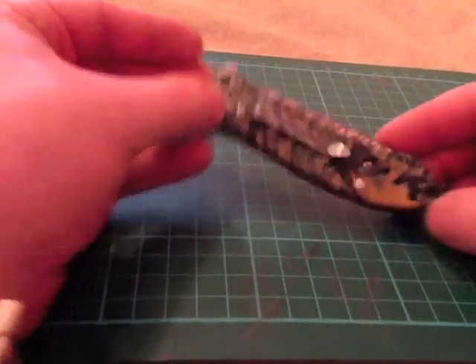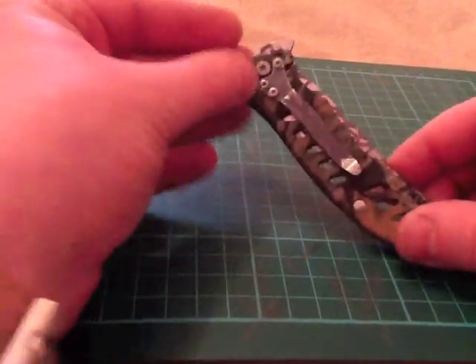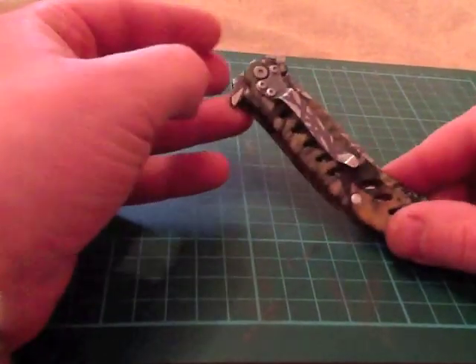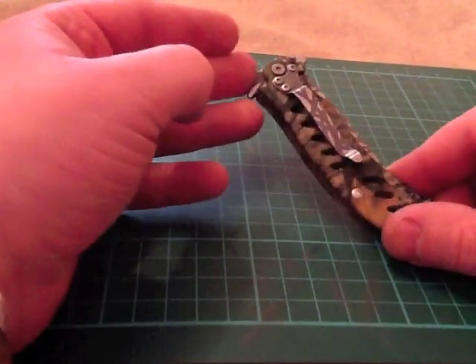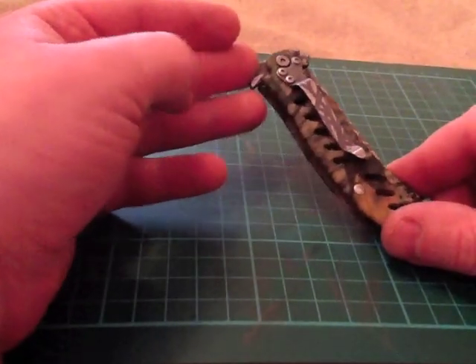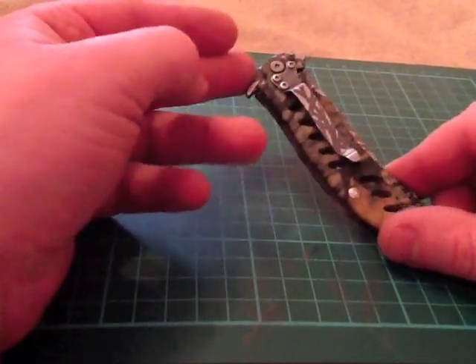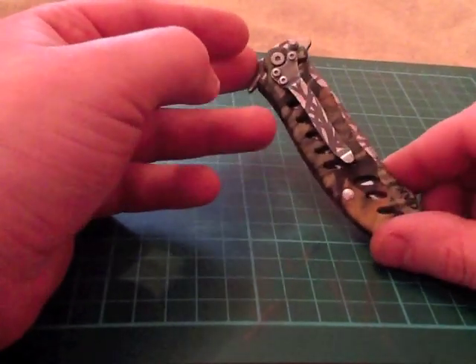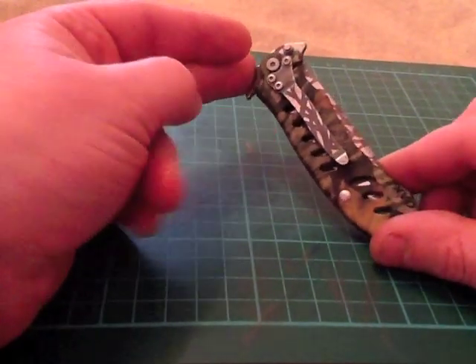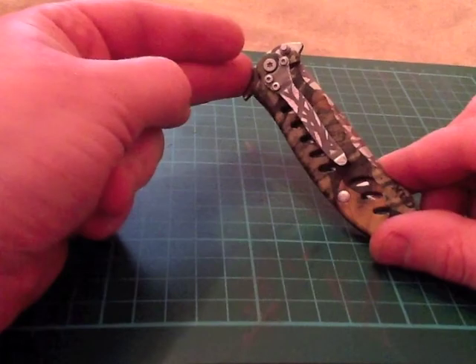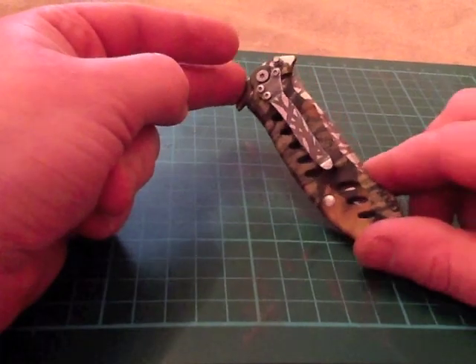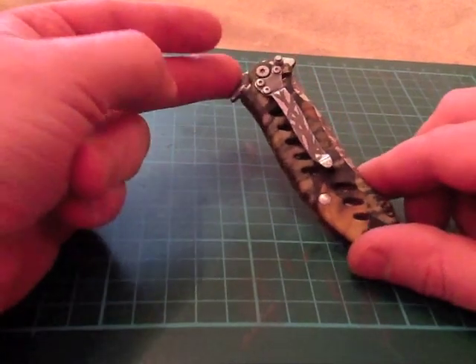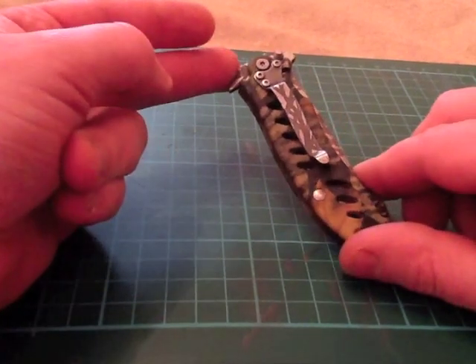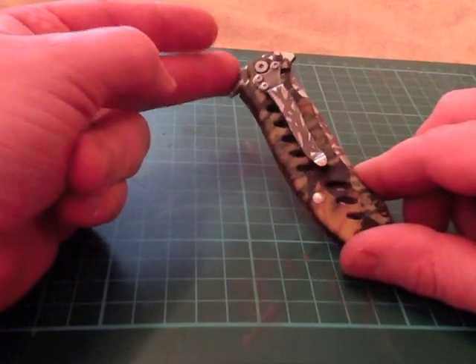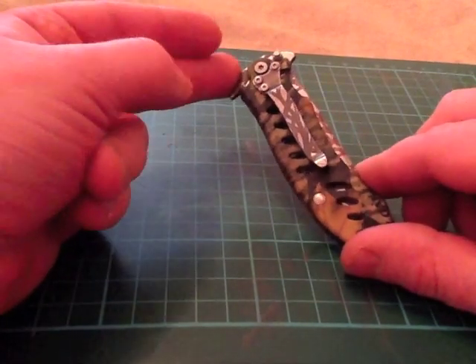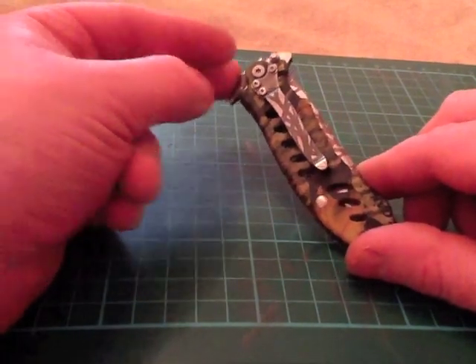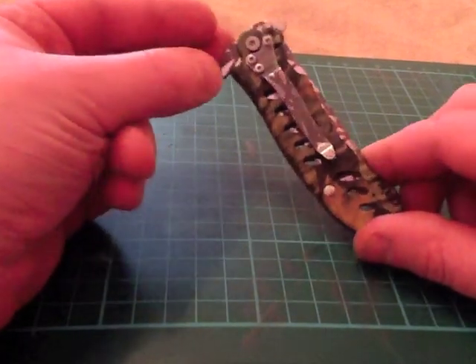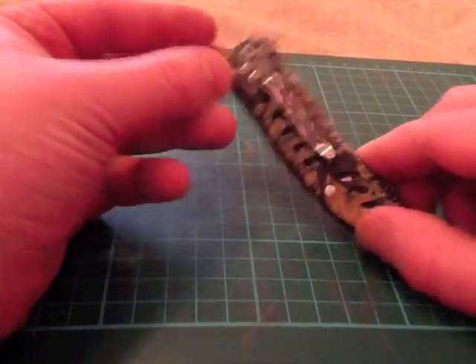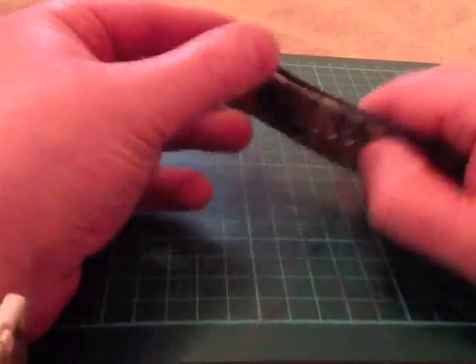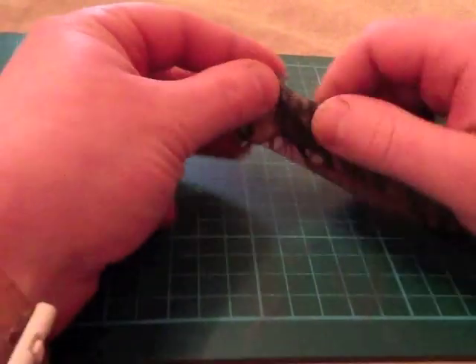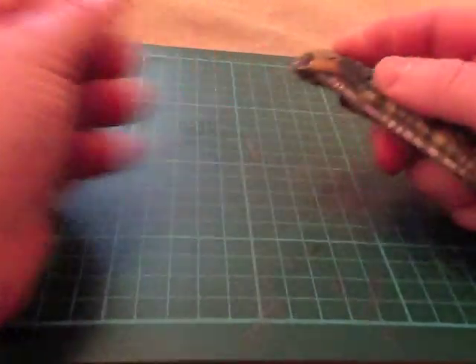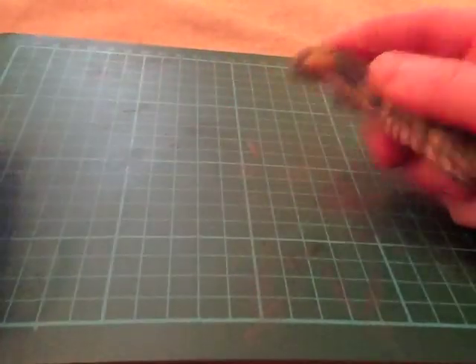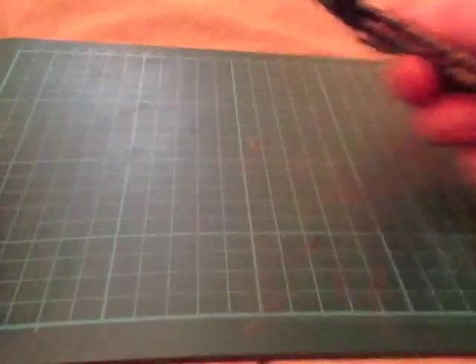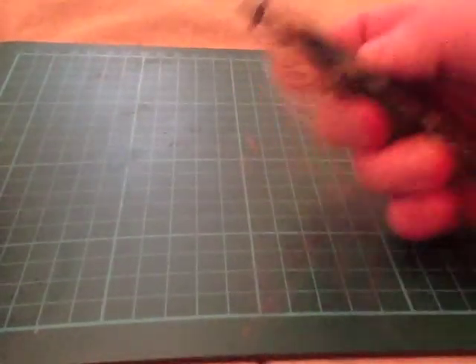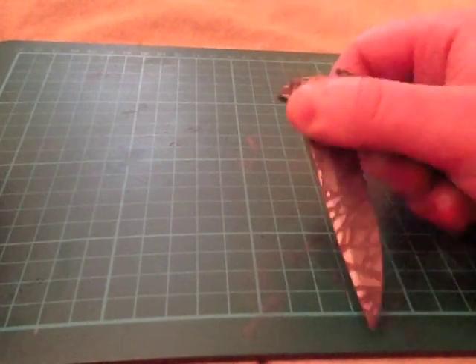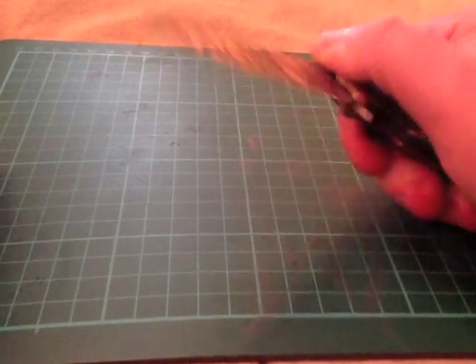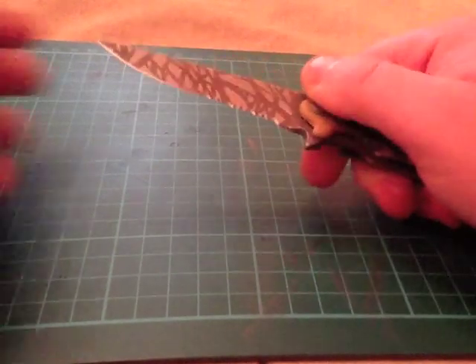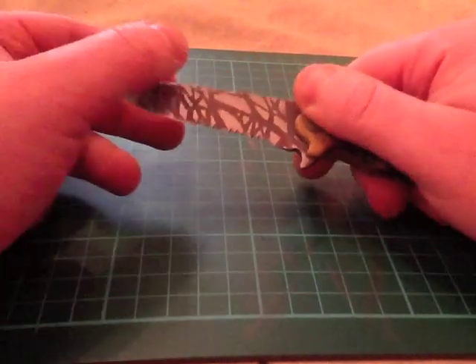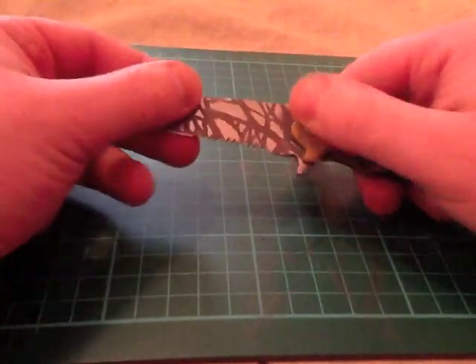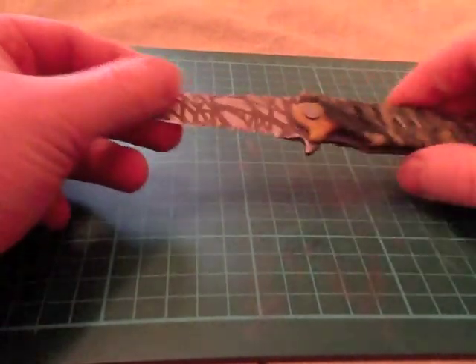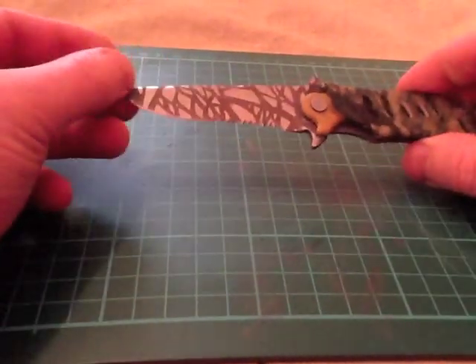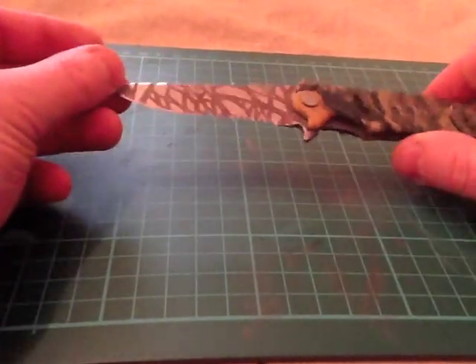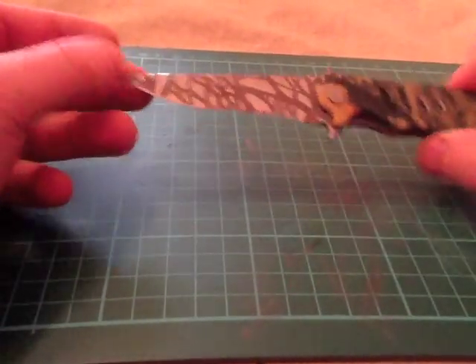So I thought I'd stick with that and I went with the branches look again. As you can see I did the pocket clip as well.